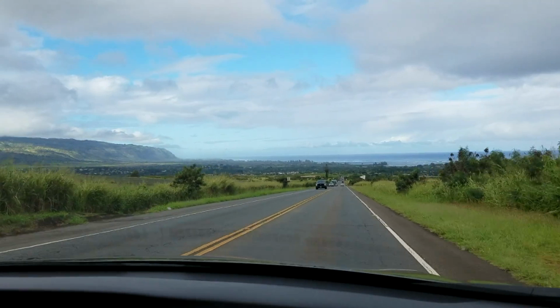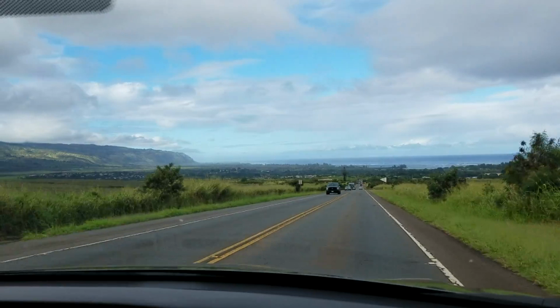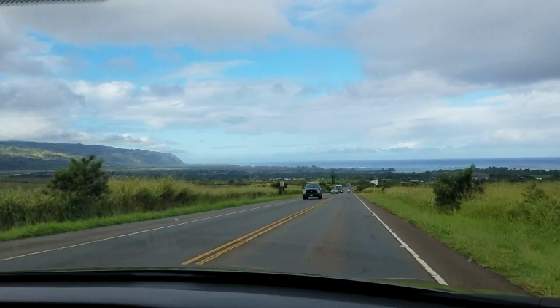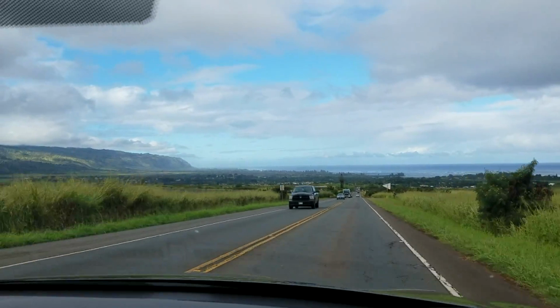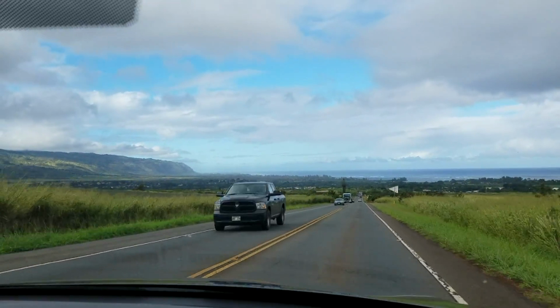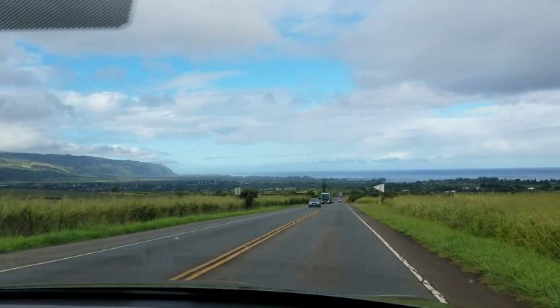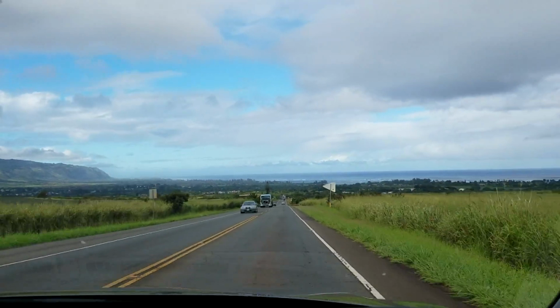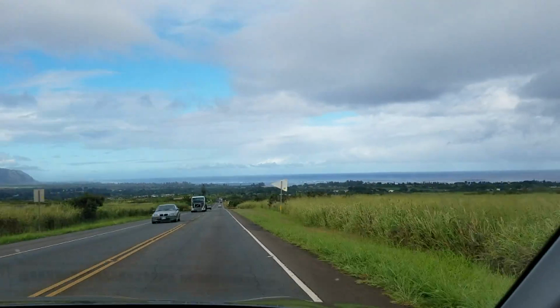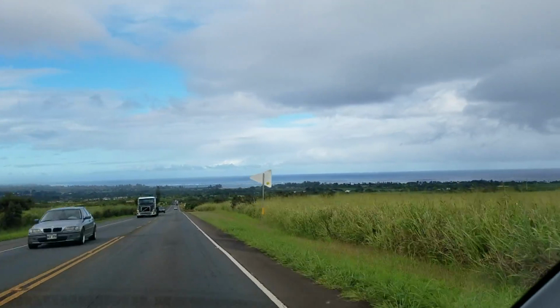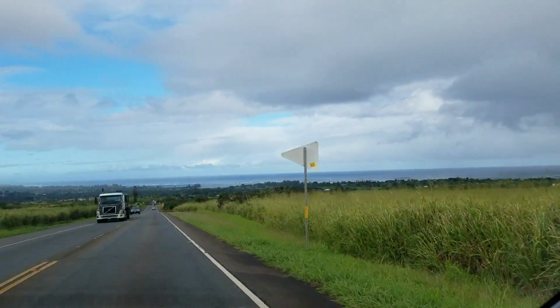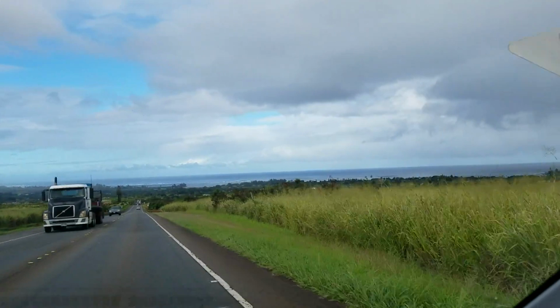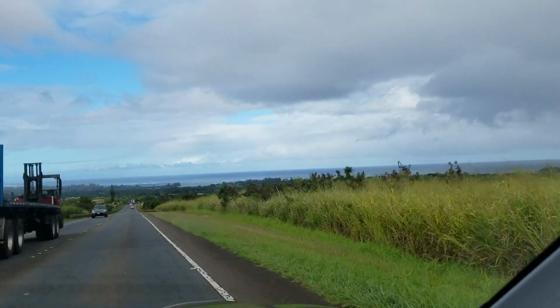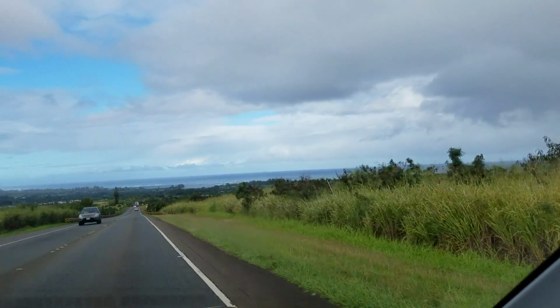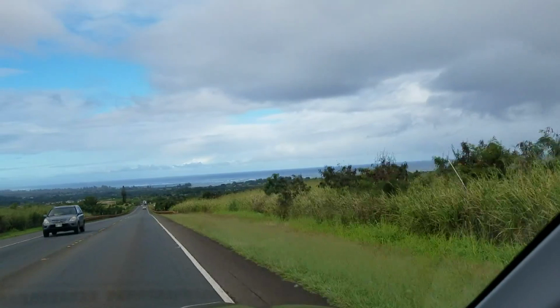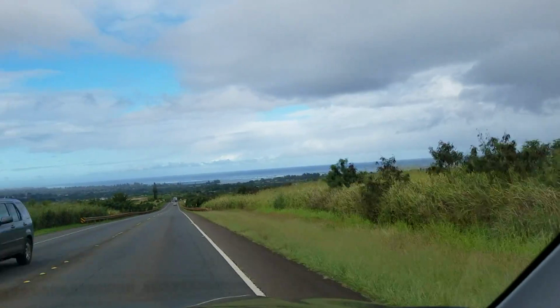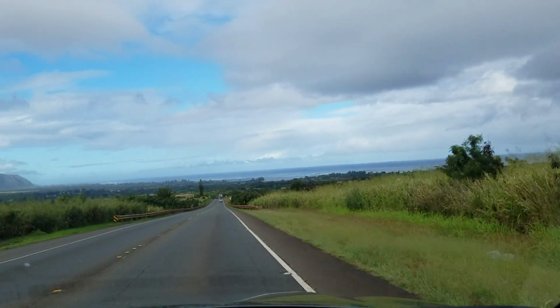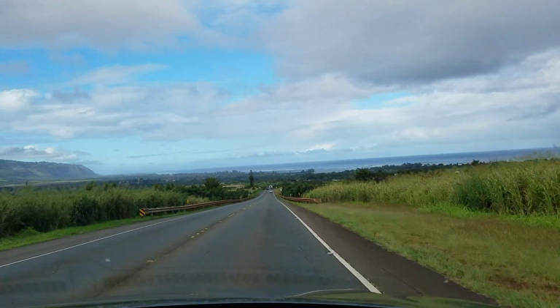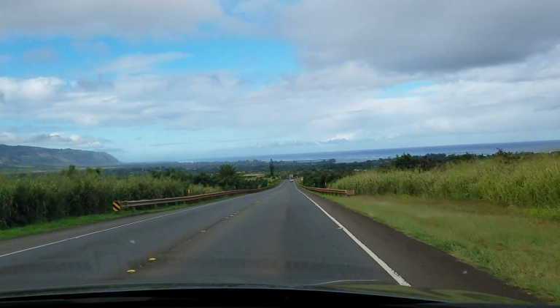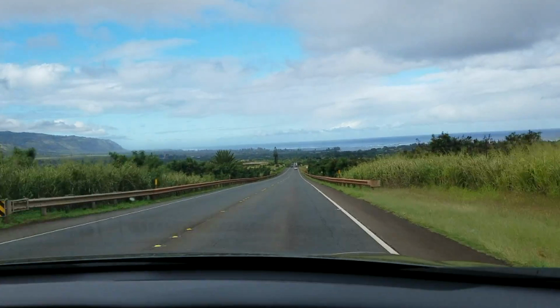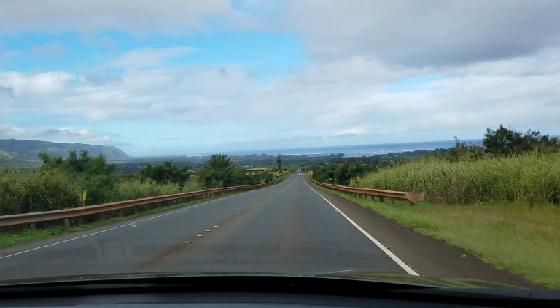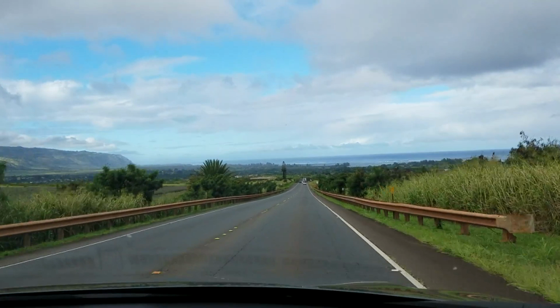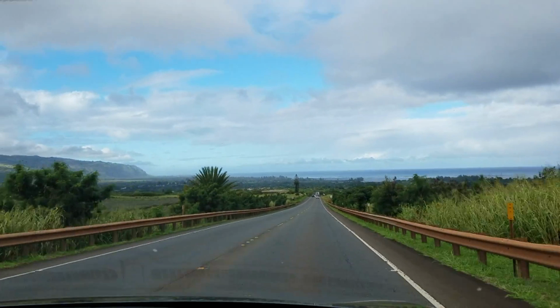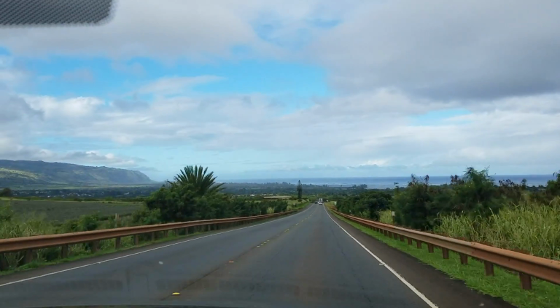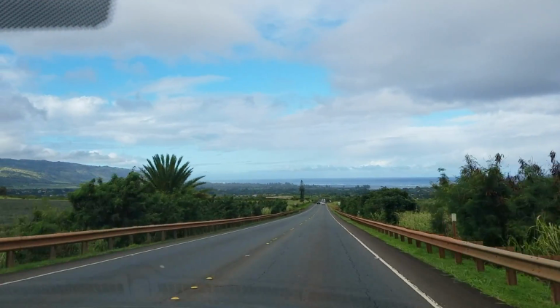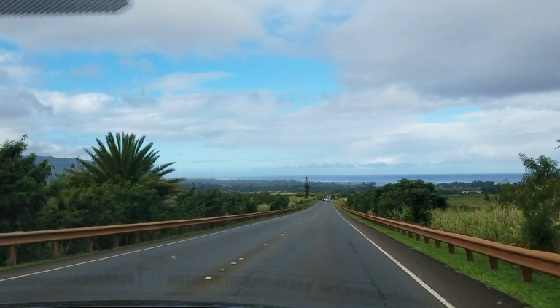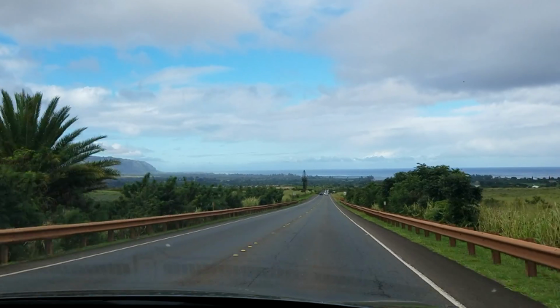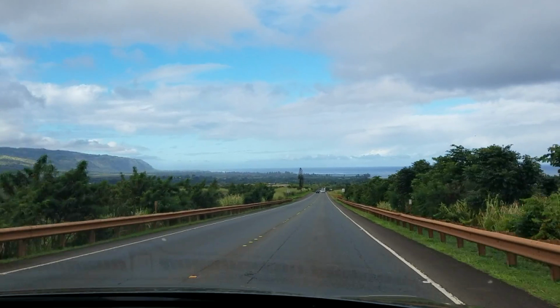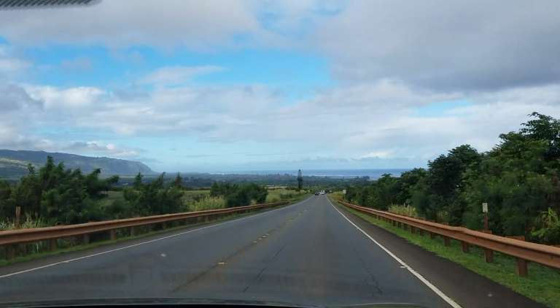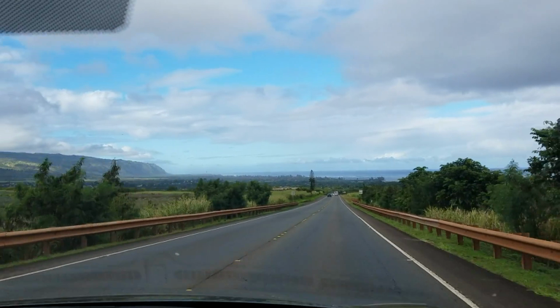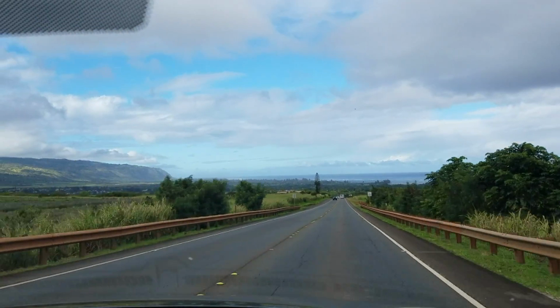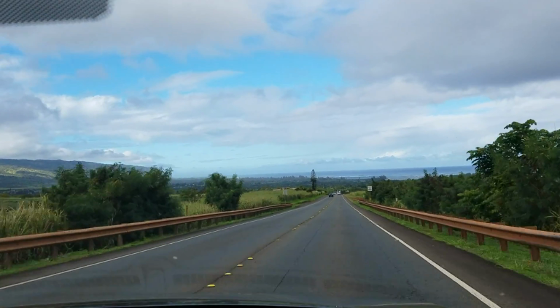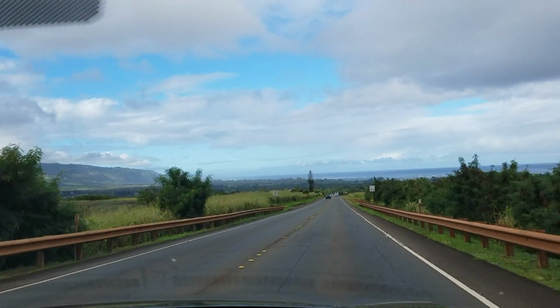We're almost to Haleiwa now. The shrimp truck is a little bit past Haleiwa, but I wanted to show you guys this view because I always felt like this was a really awesome view. It was one of the things I really liked about driving to North Shore.